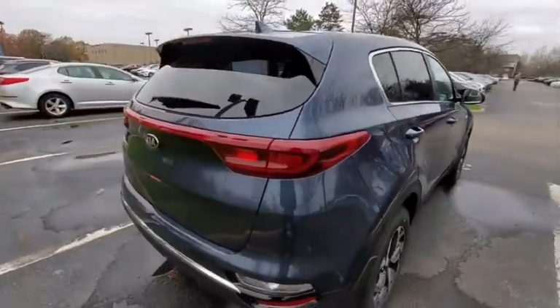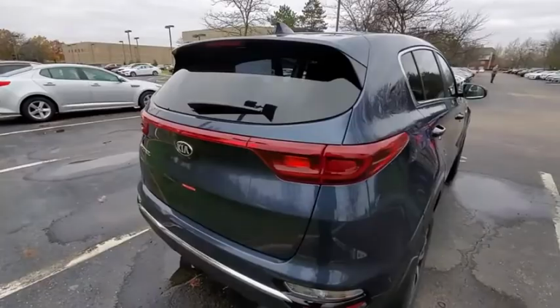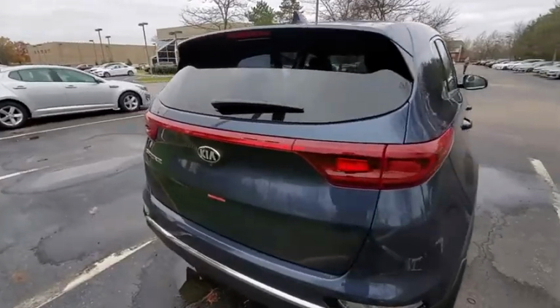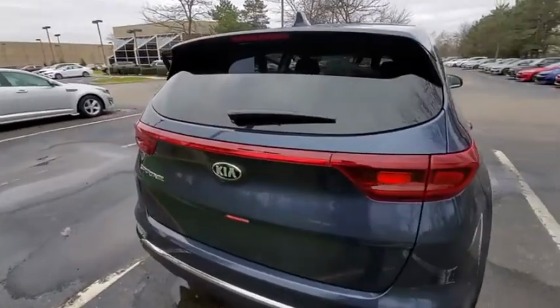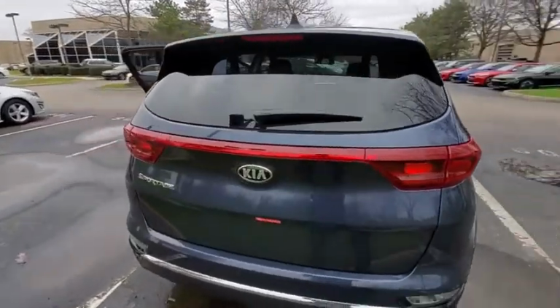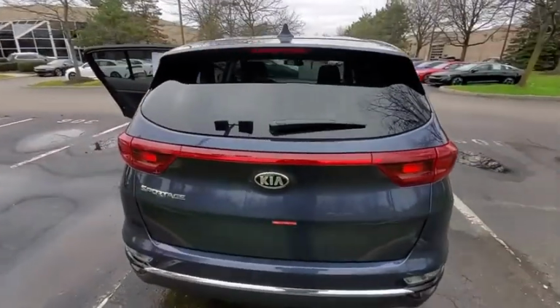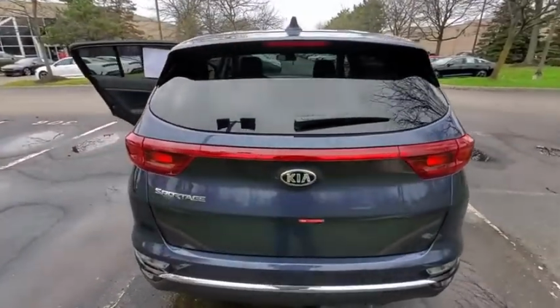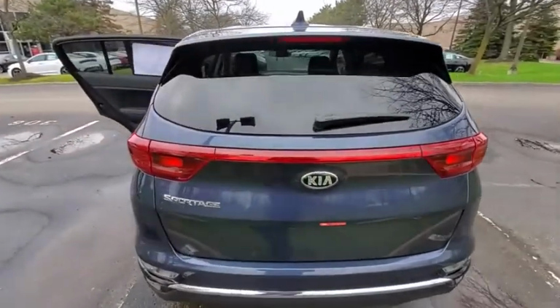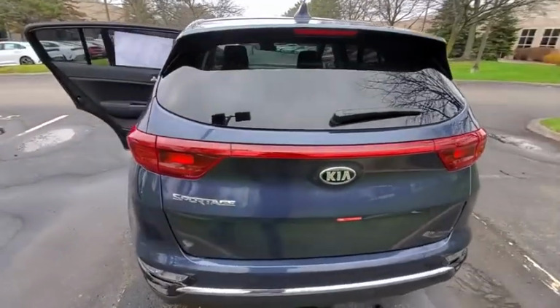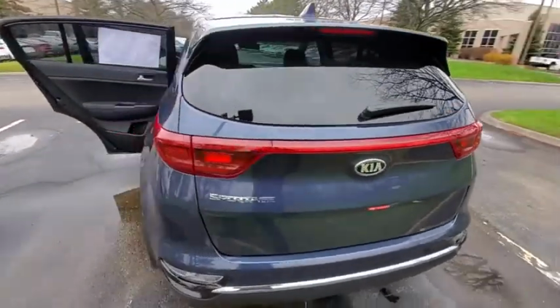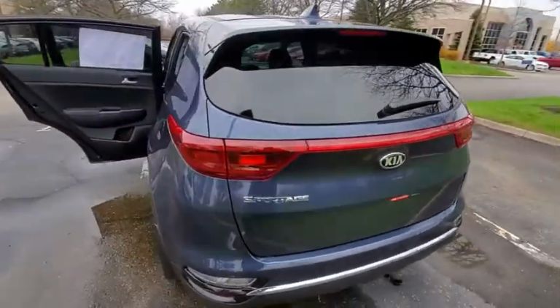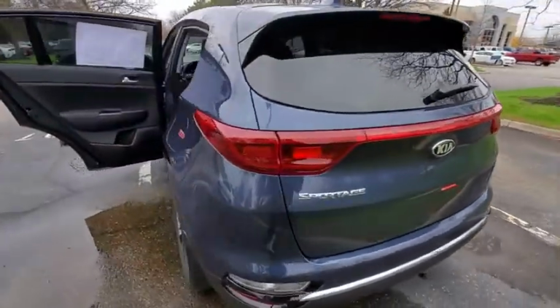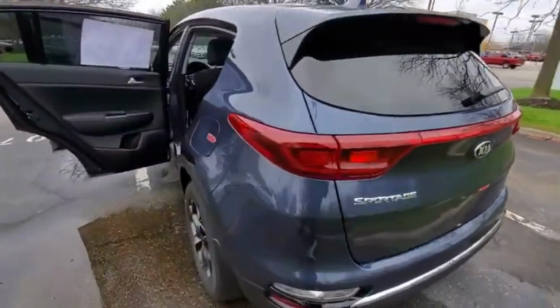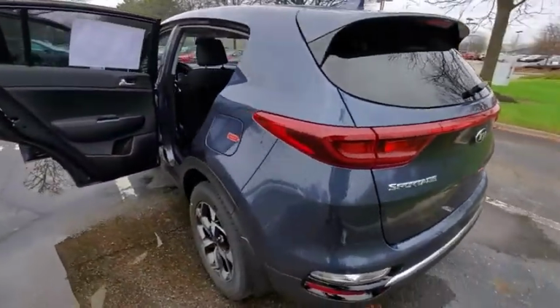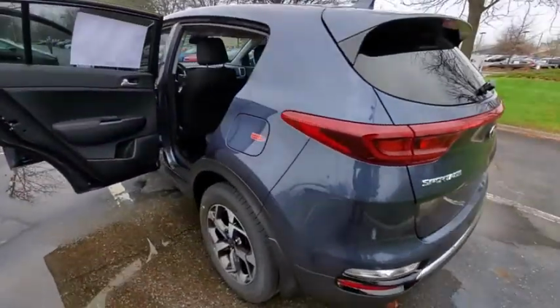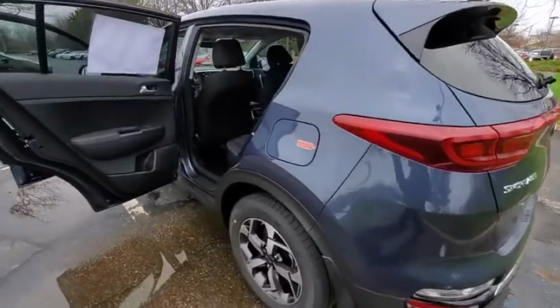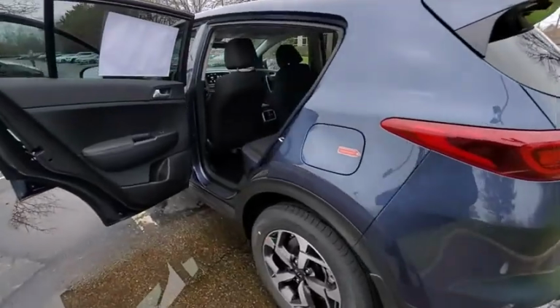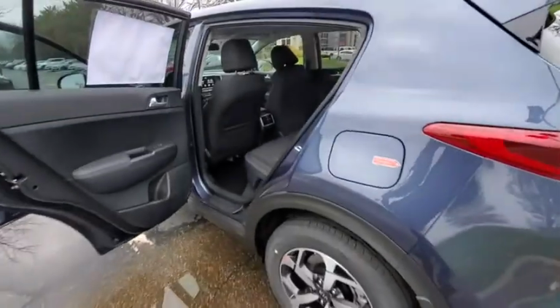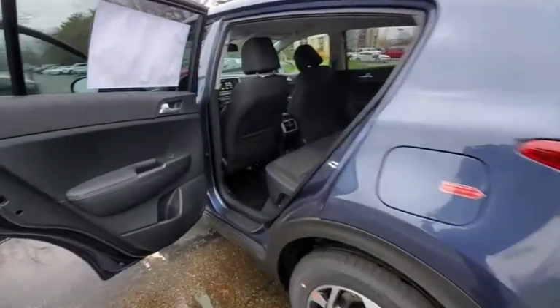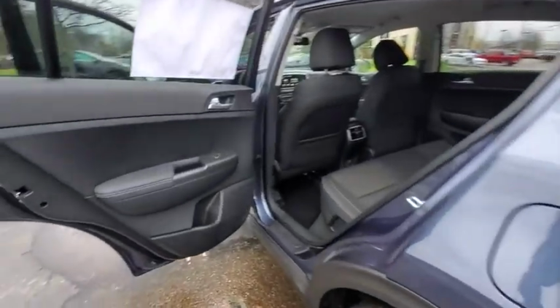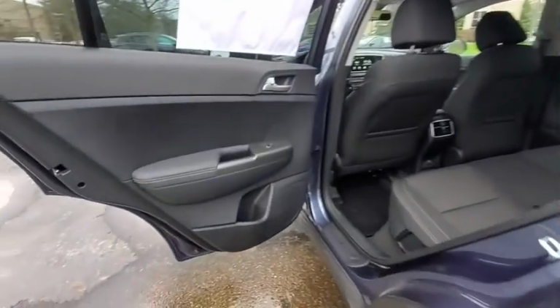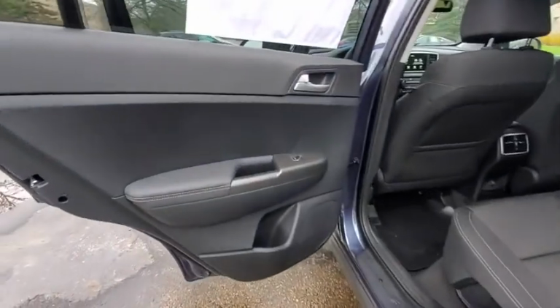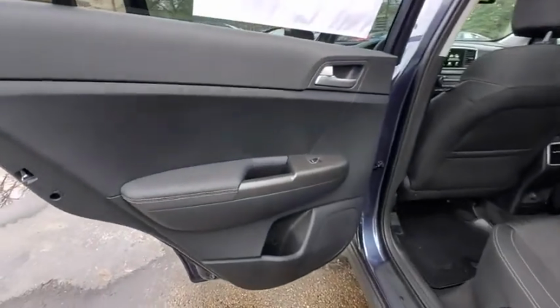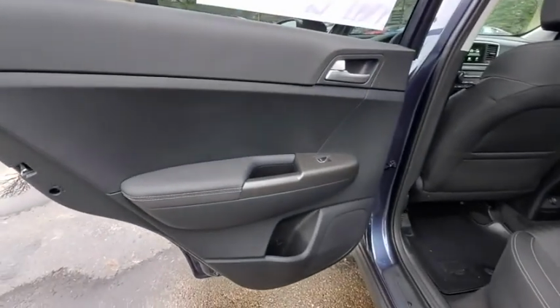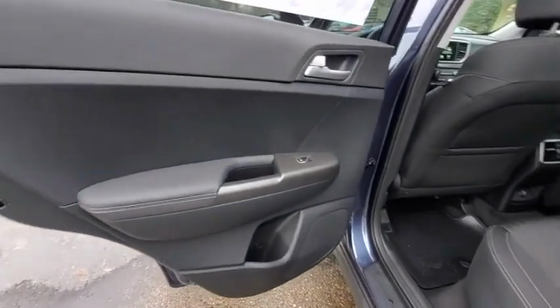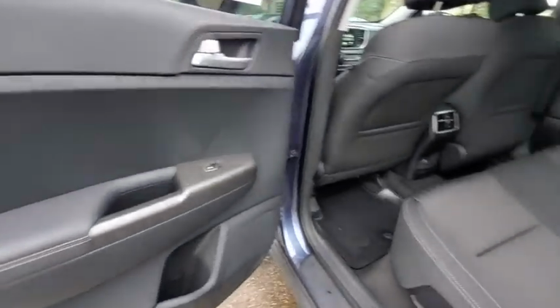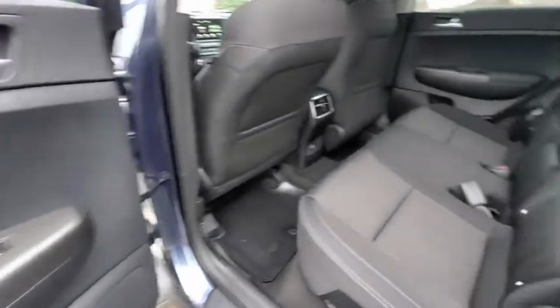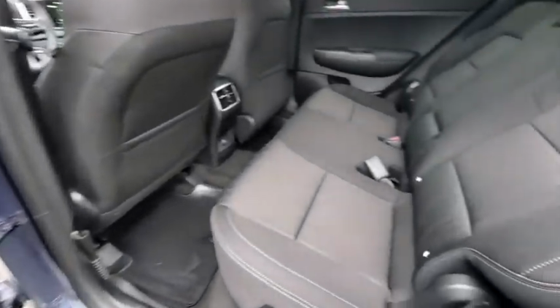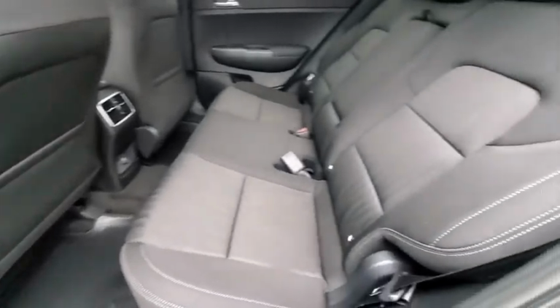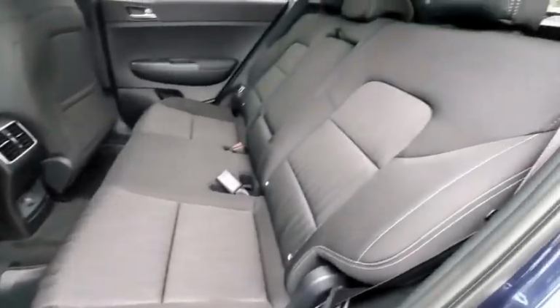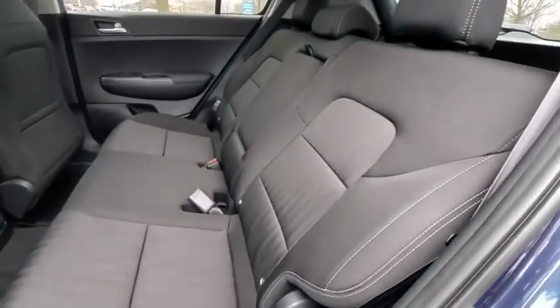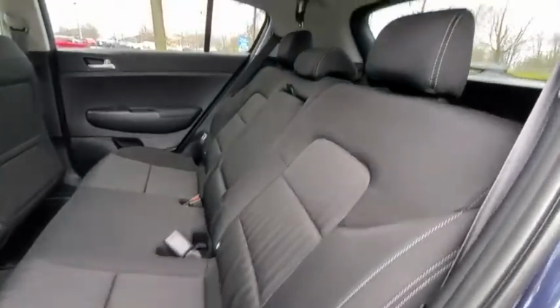Traction control, dual airbags, alloy wheels, power steering, four-wheel disc brakes, trip computer, security system, rear window defroster, power windows, electronic stability control, brake assist.